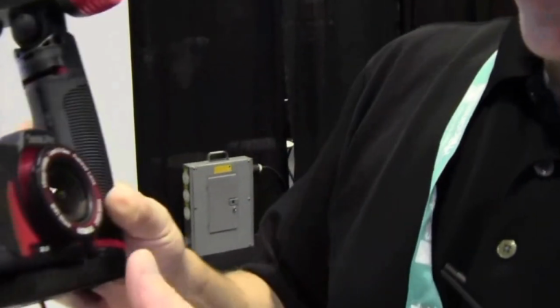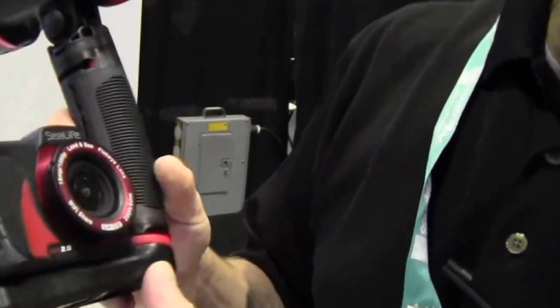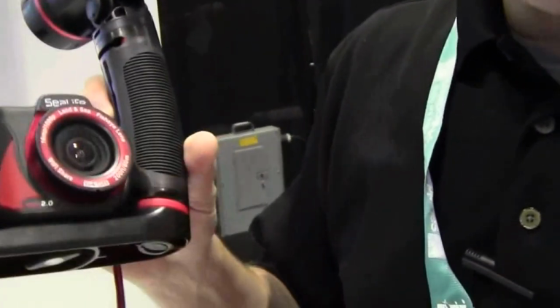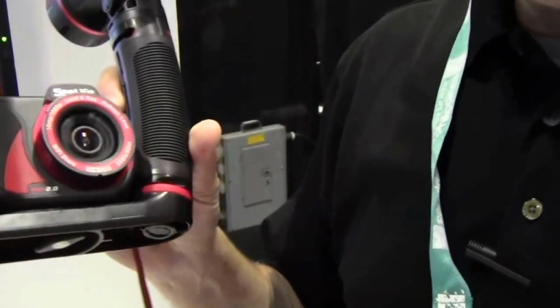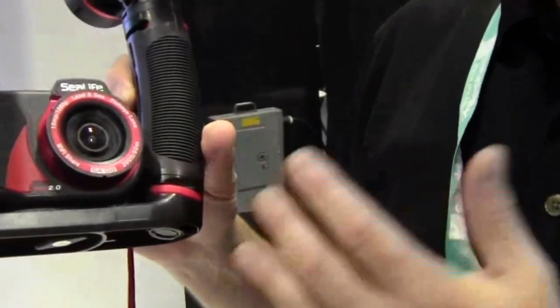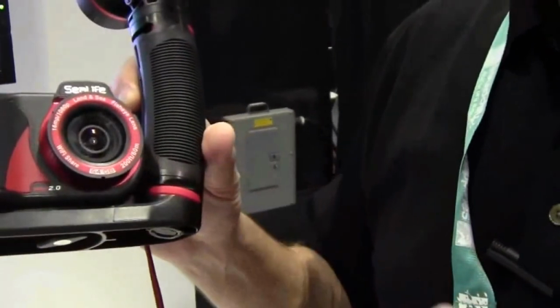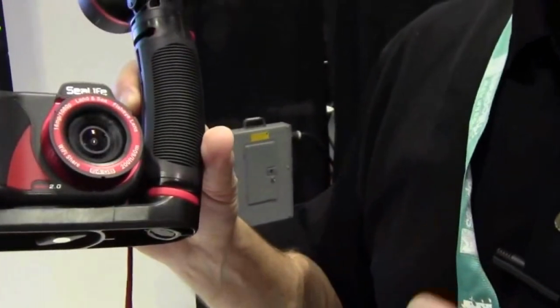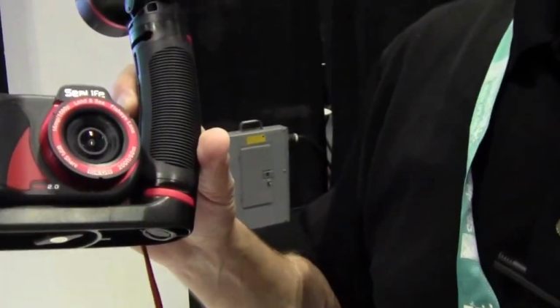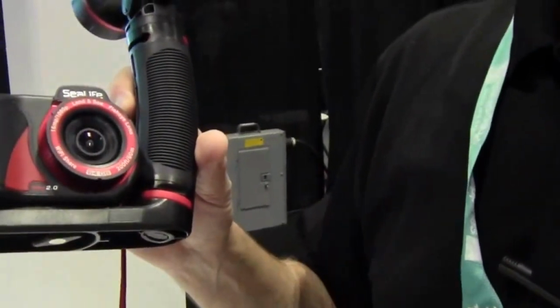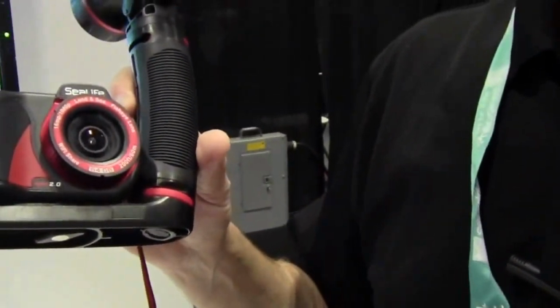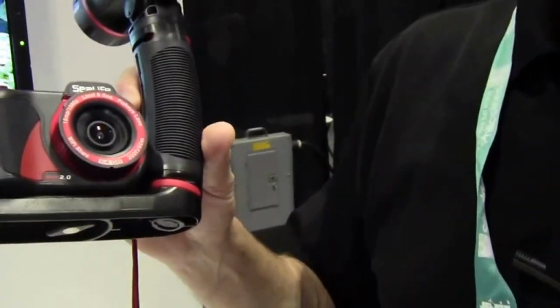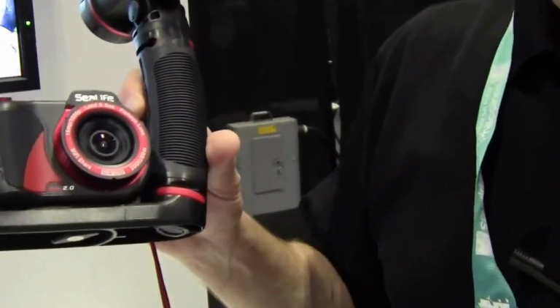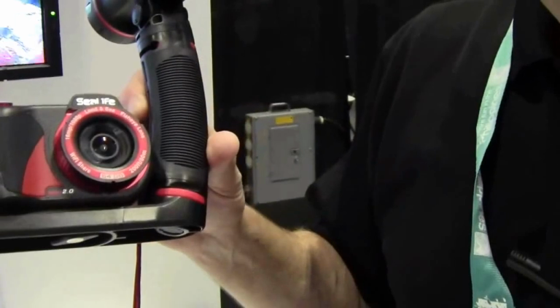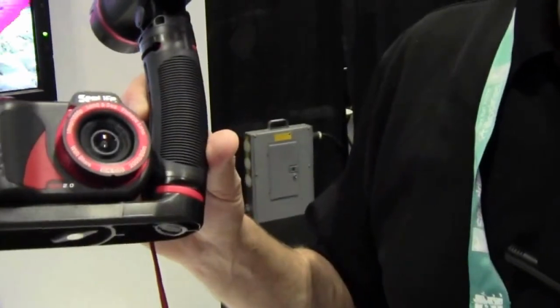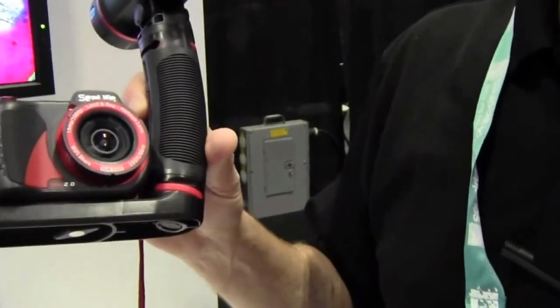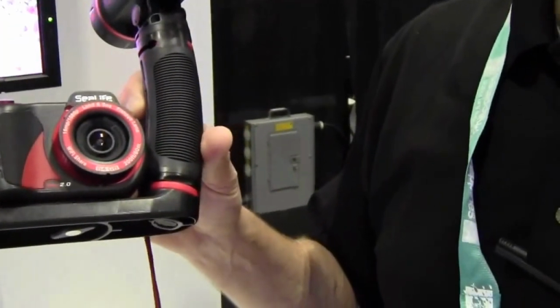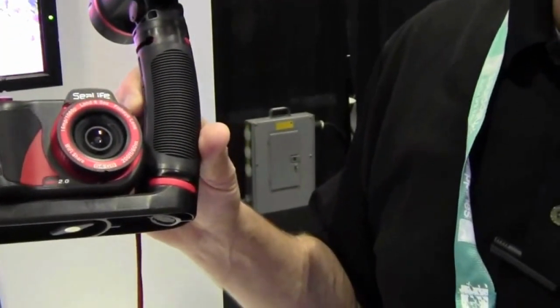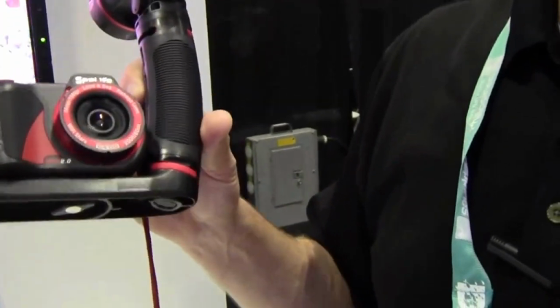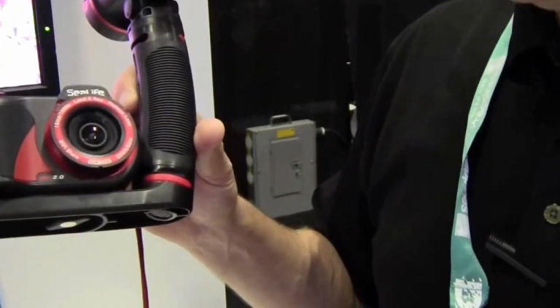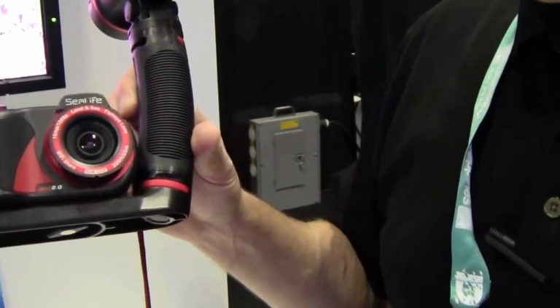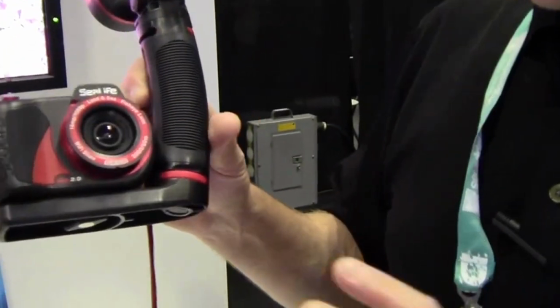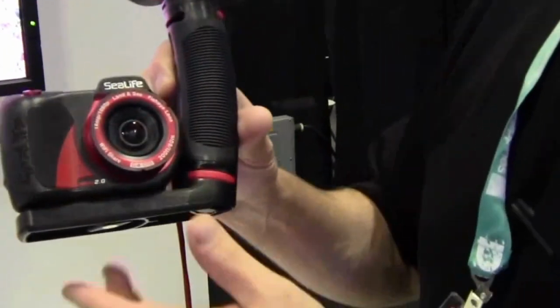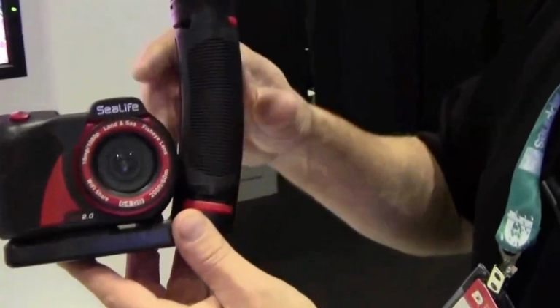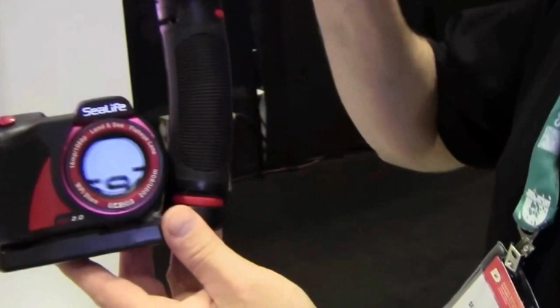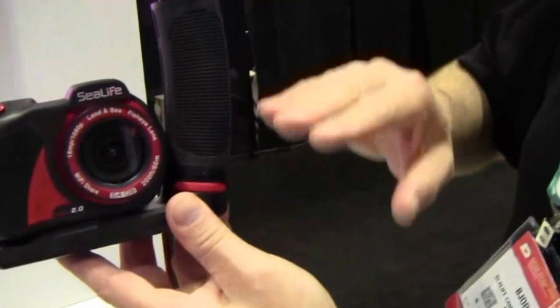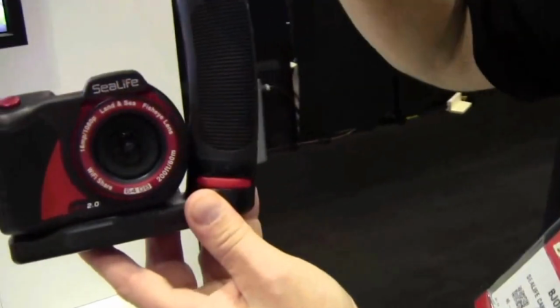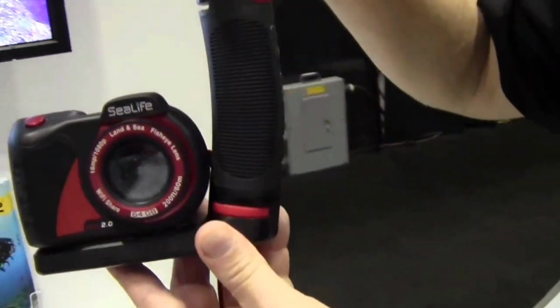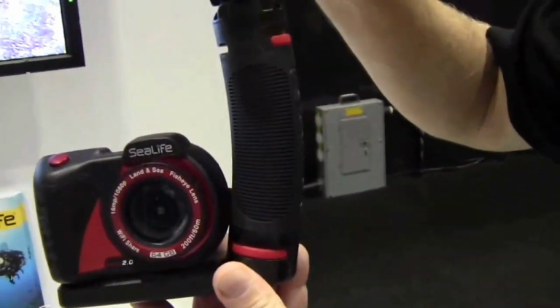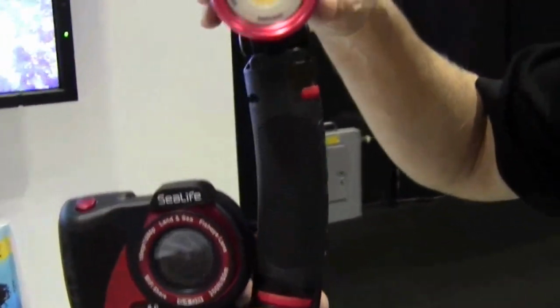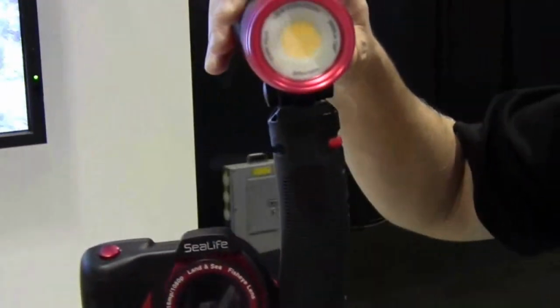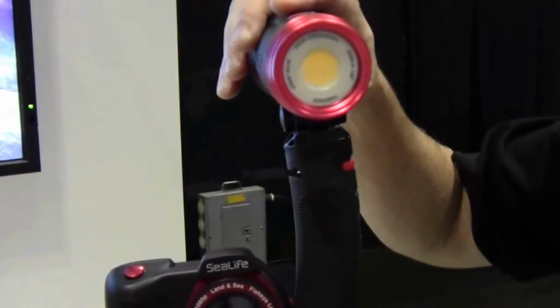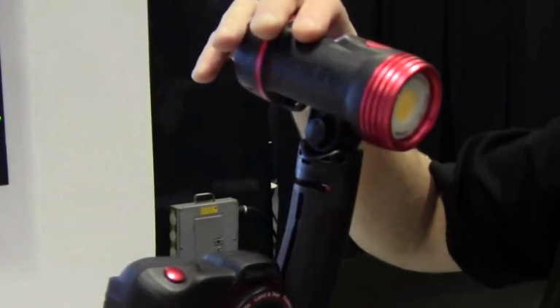The camera also features Wi-Fi. You can connect this to an iPhone, iPad, or a Samsung Galaxy — any iOS or Android smart device. What you see here is also bundled with a C Dragon 2500 lumen light.